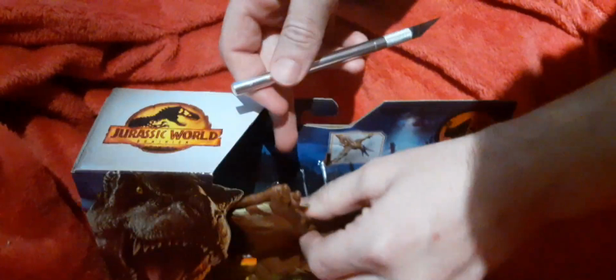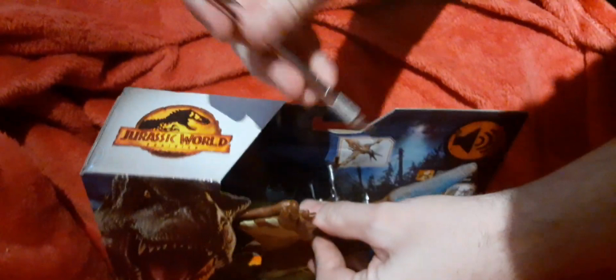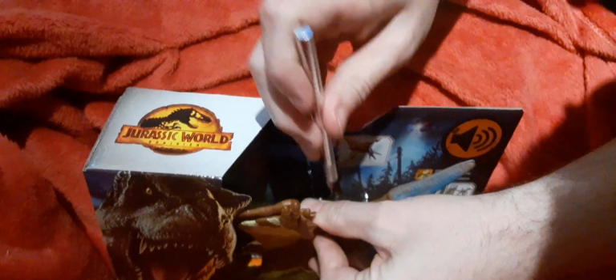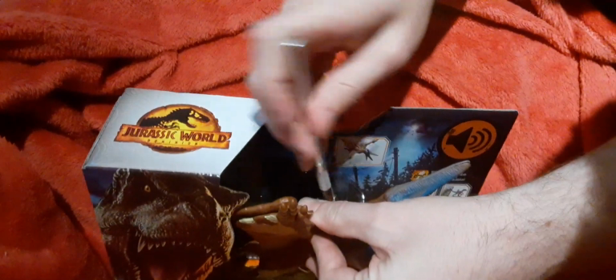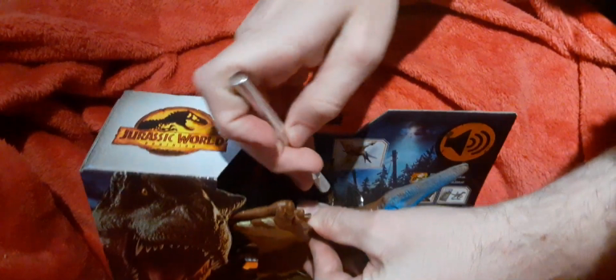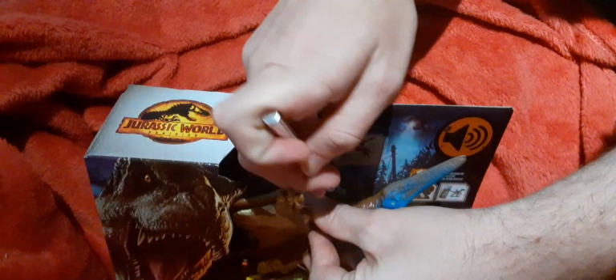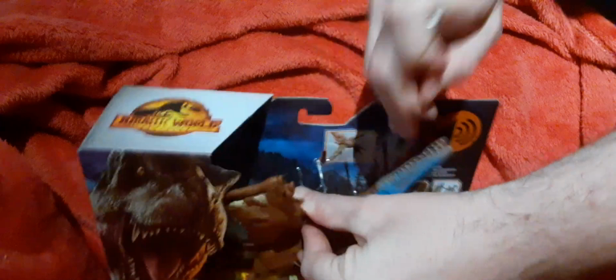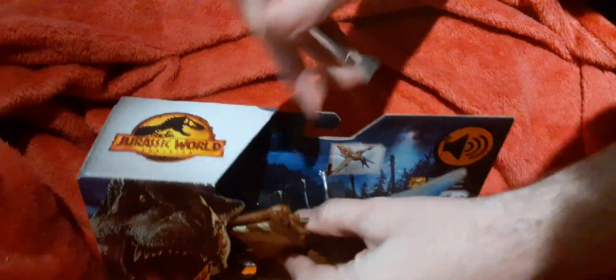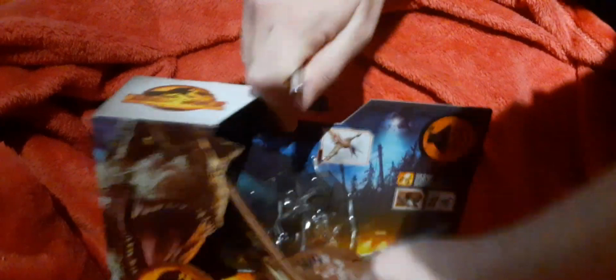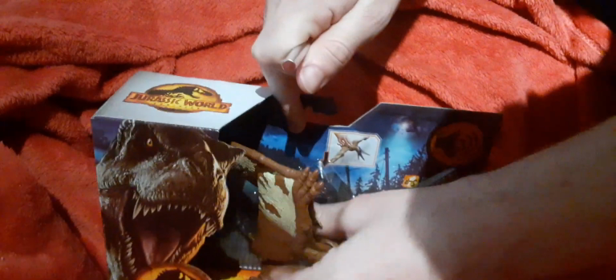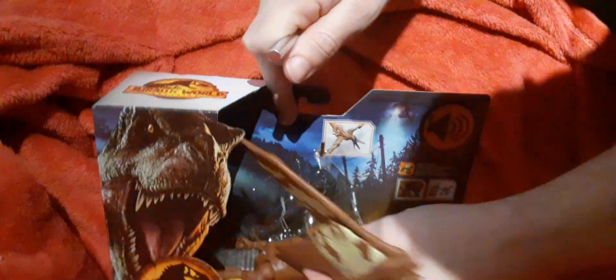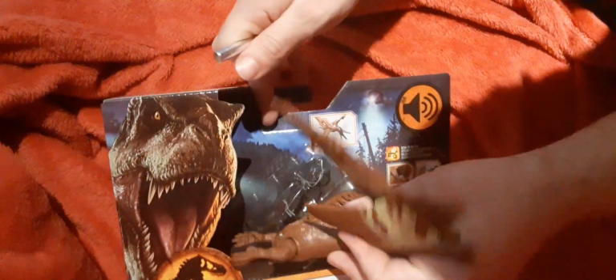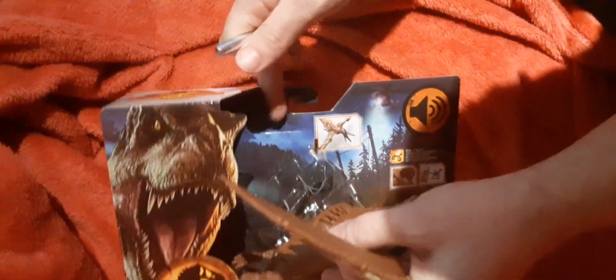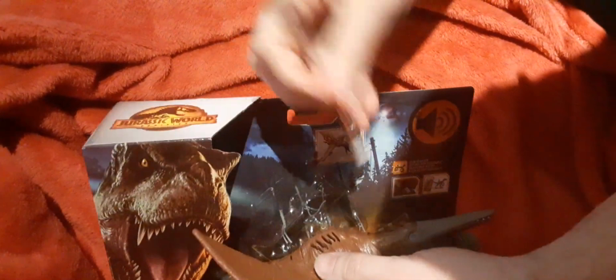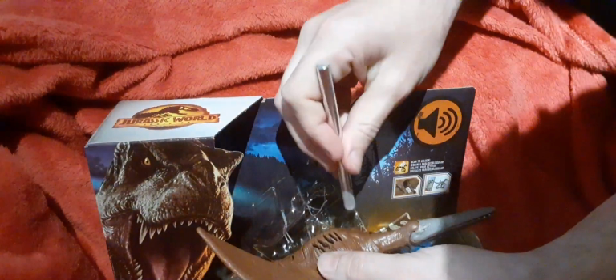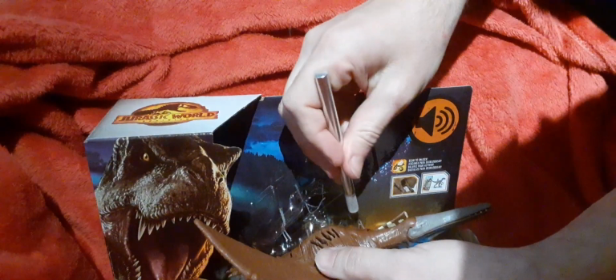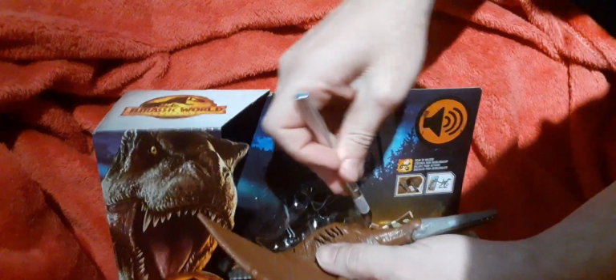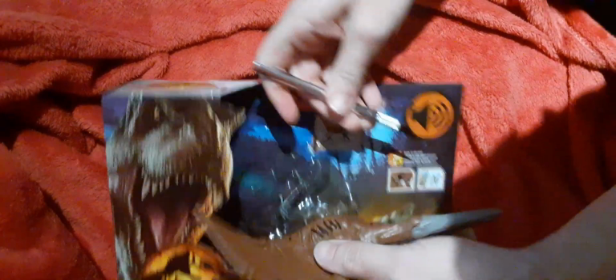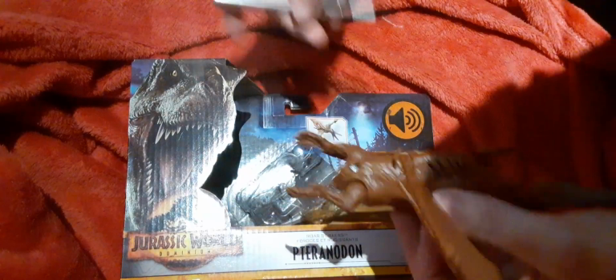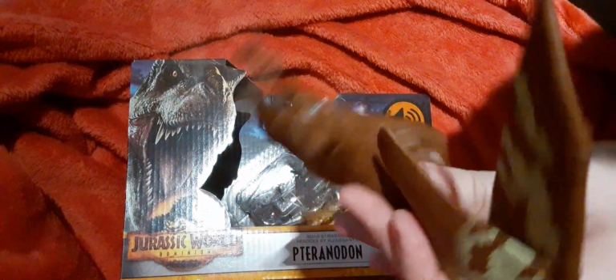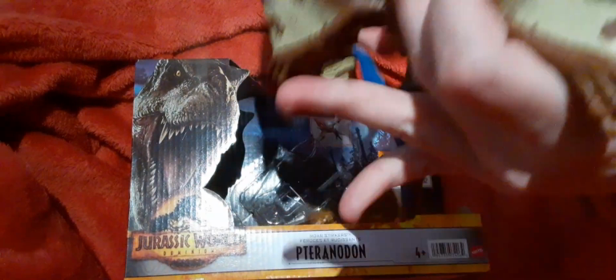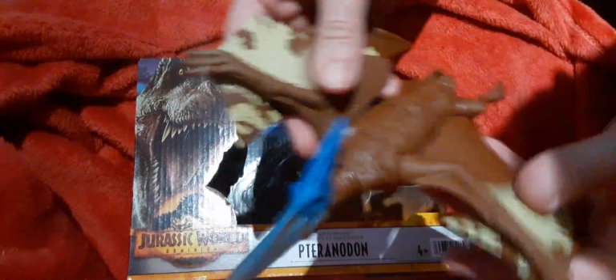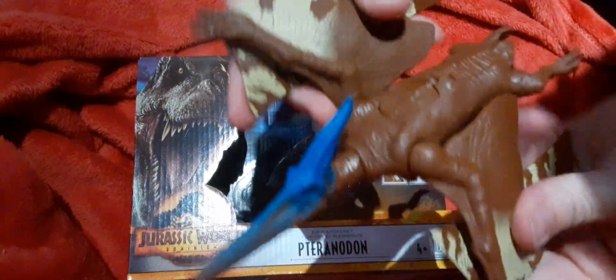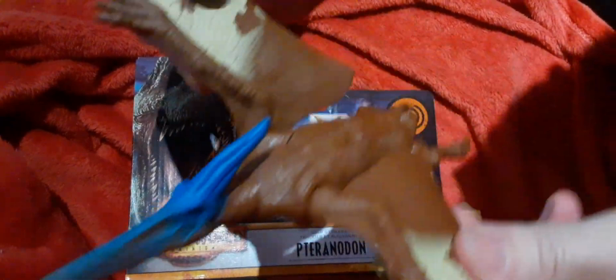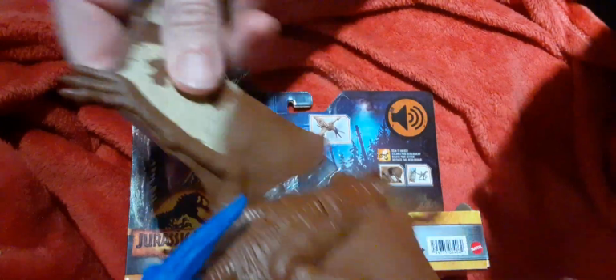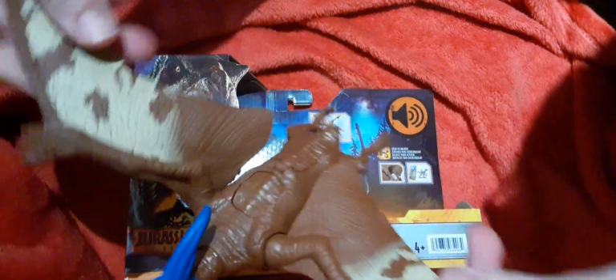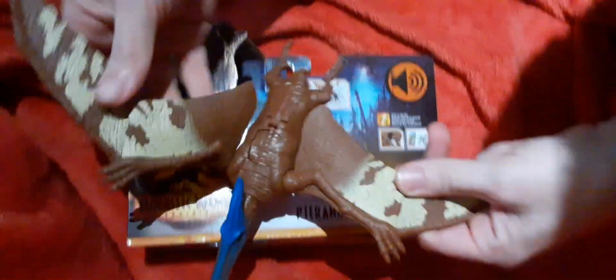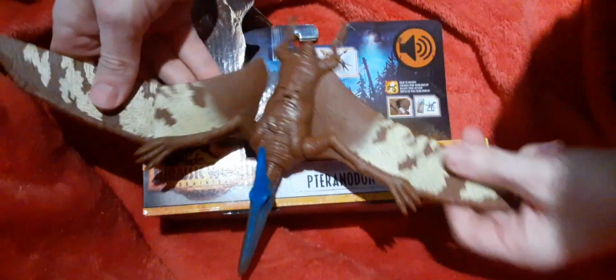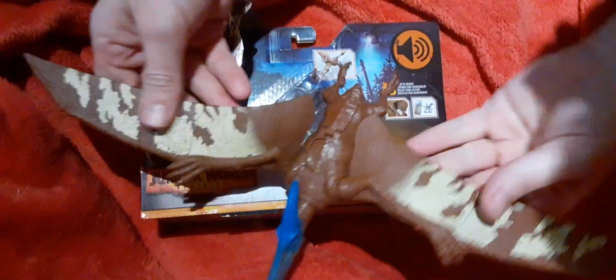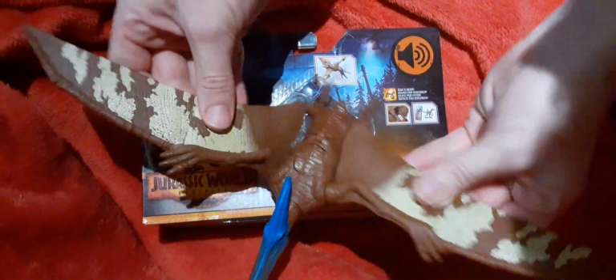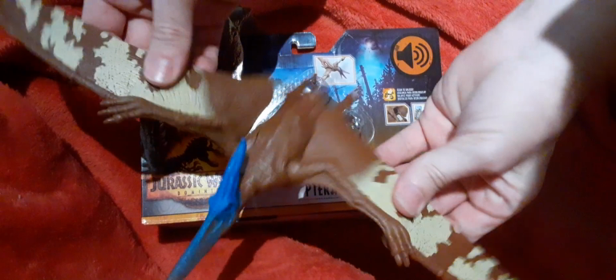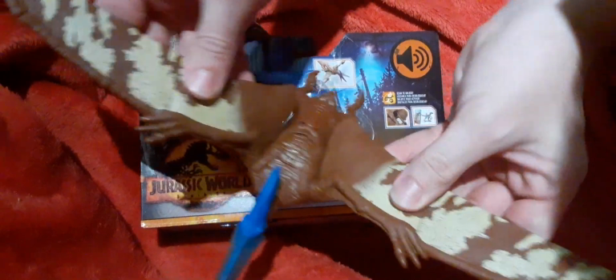We're going to cut the ties — there are some ties down in the box underneath it. There we go, okay, it's fairly easy to get out of the box. Wings spread out pretty nice.